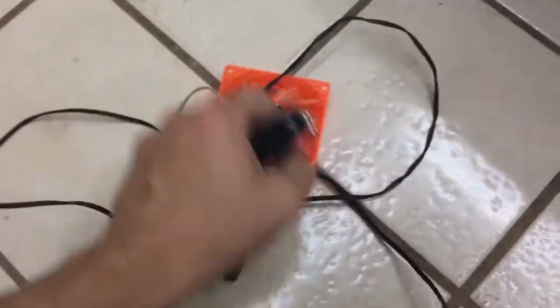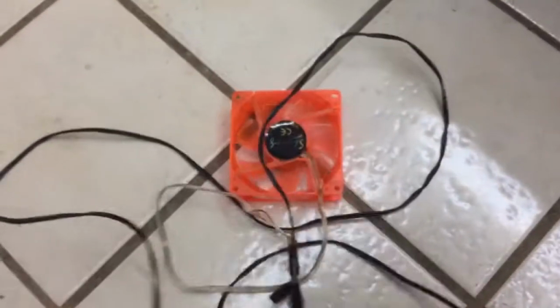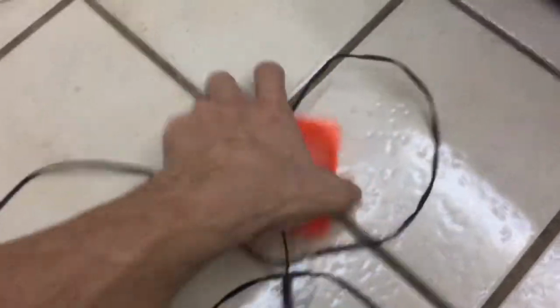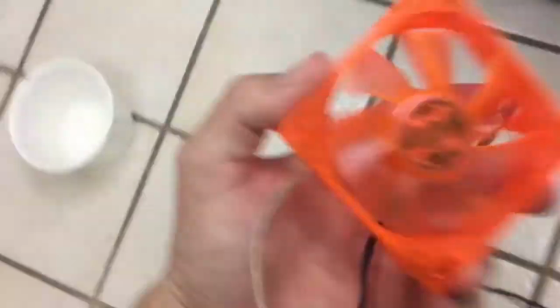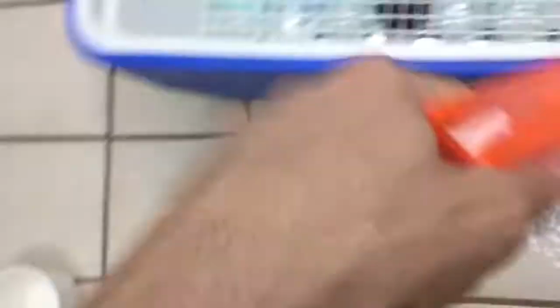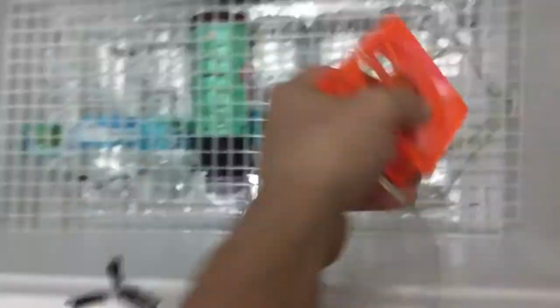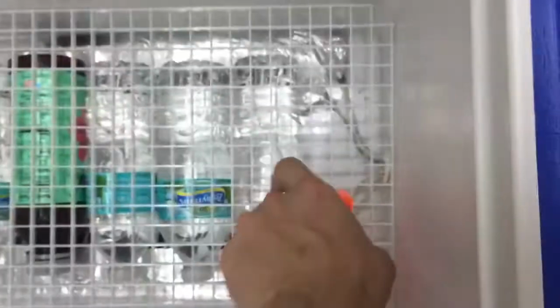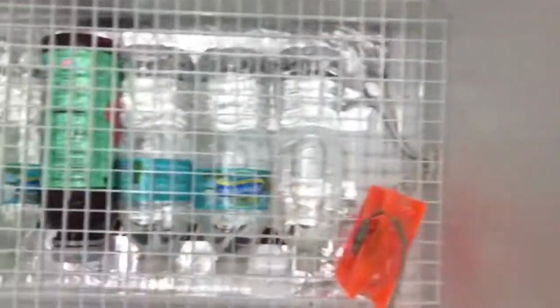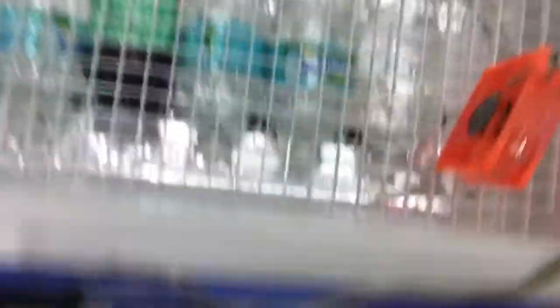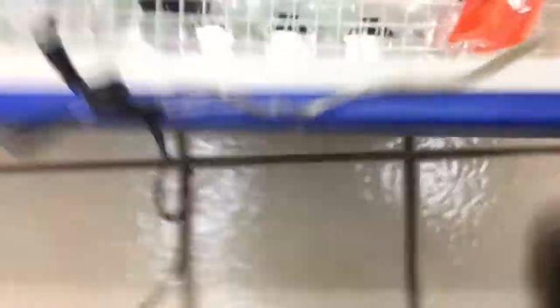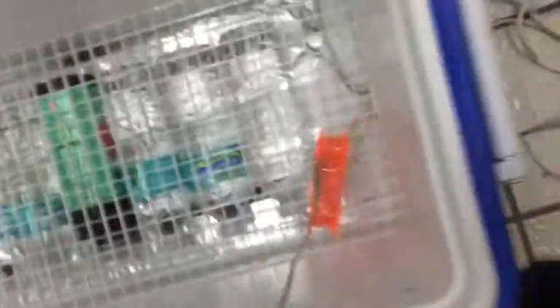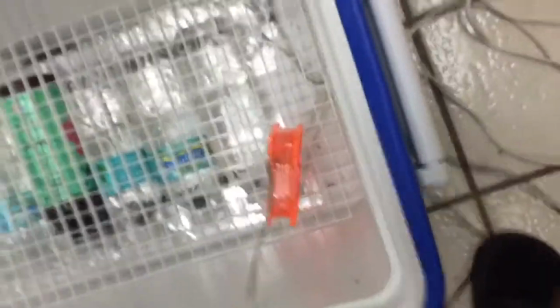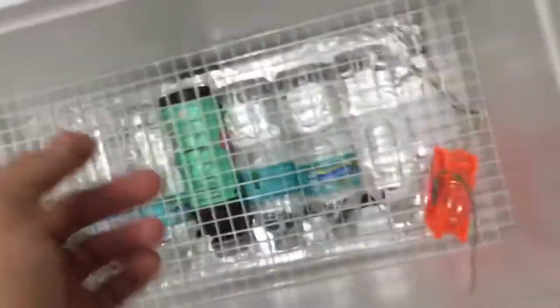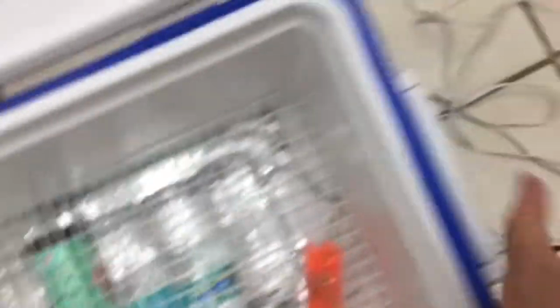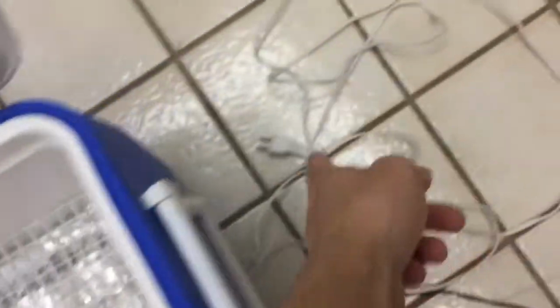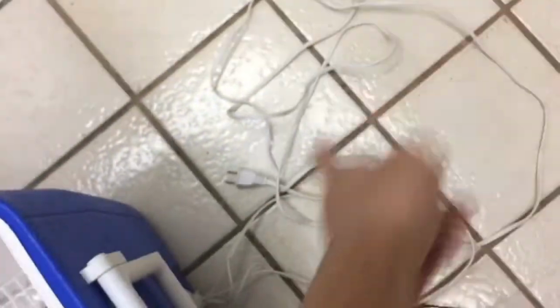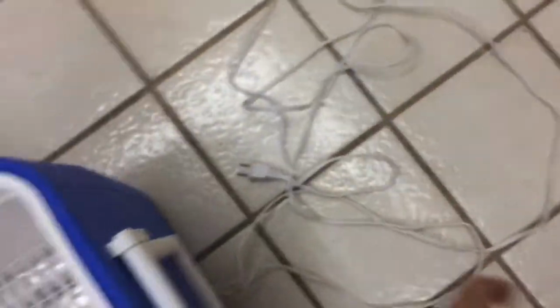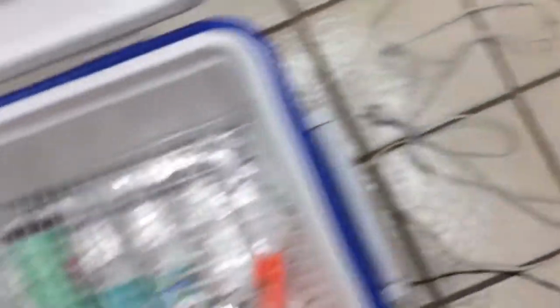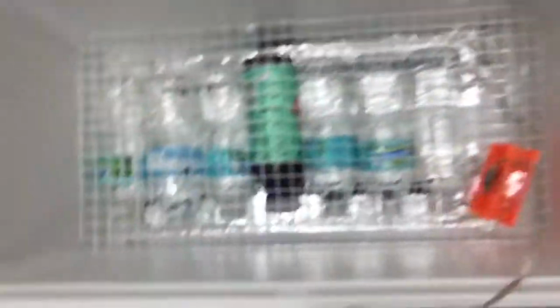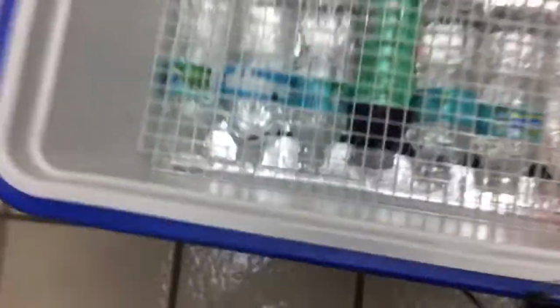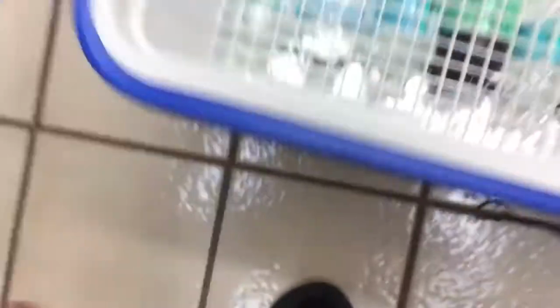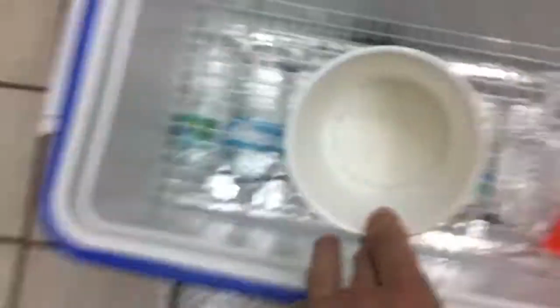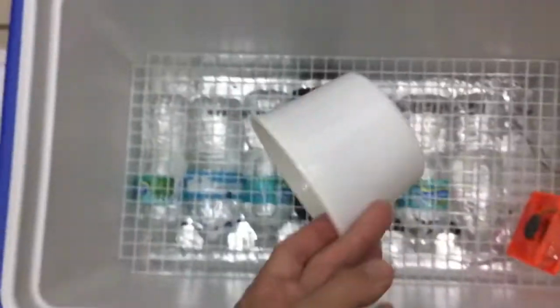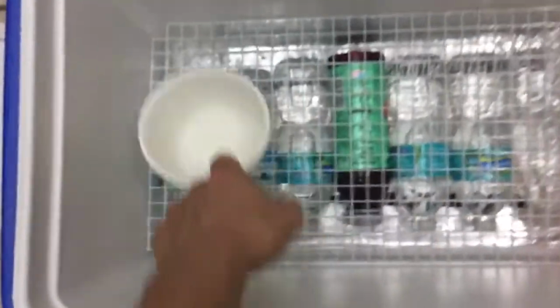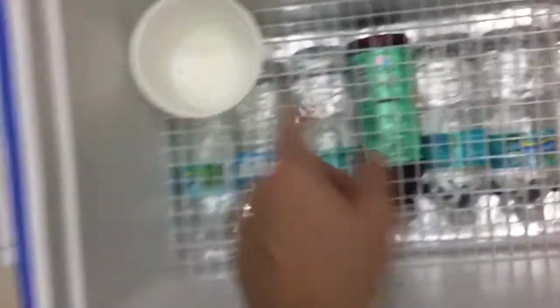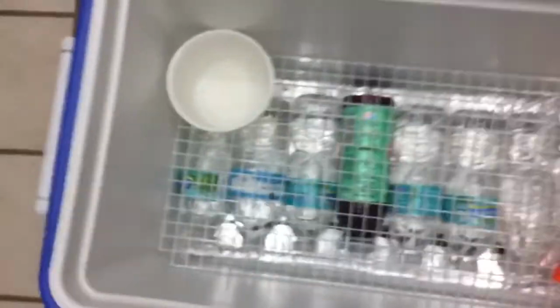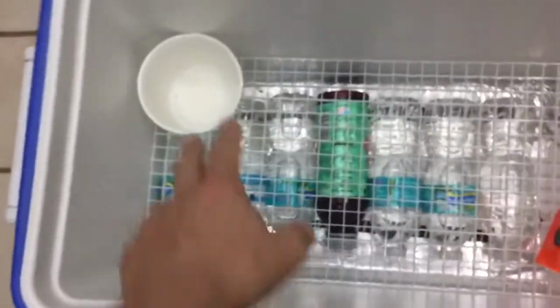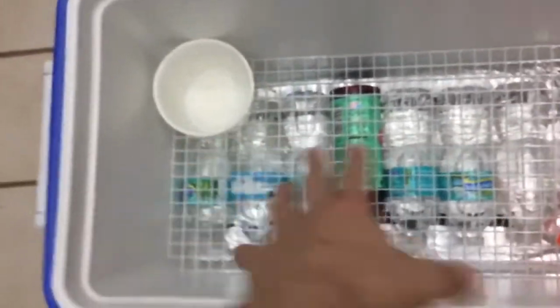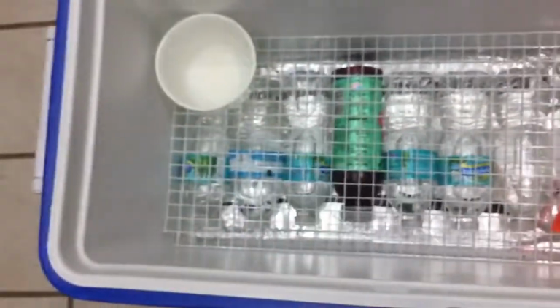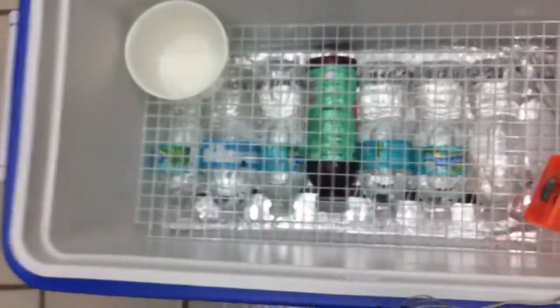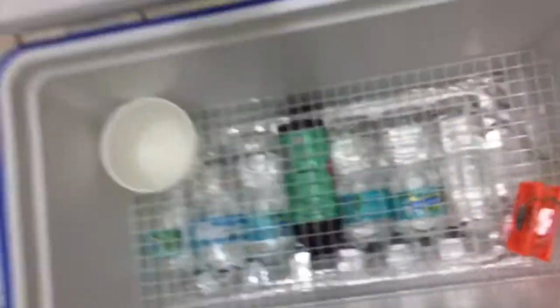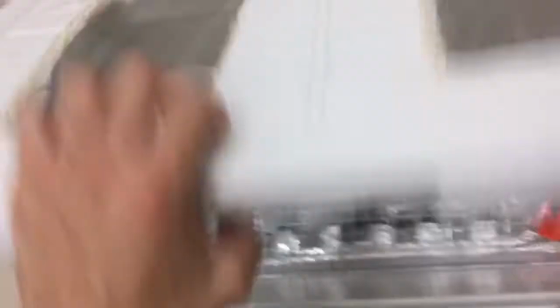Get your fan in there, plug it in, and then plug the heat tape into a good thermostat. Fill a deli cup up with water to hold humidity, and that's it.